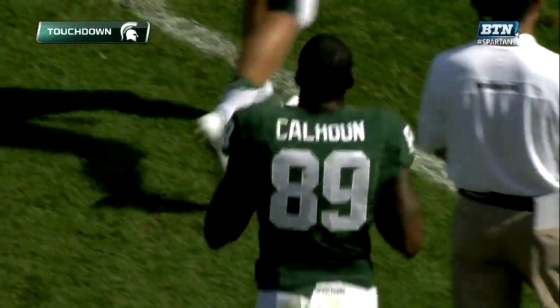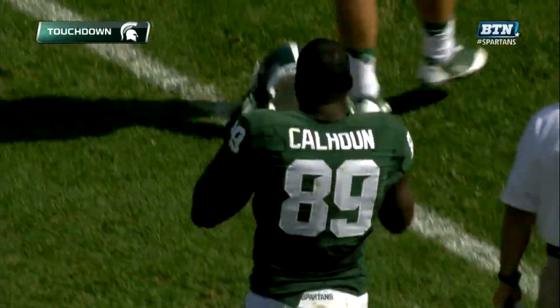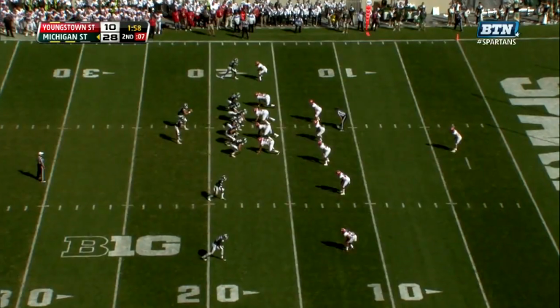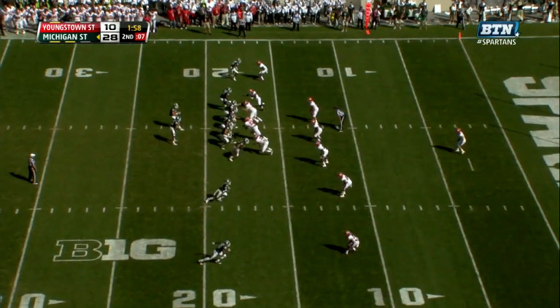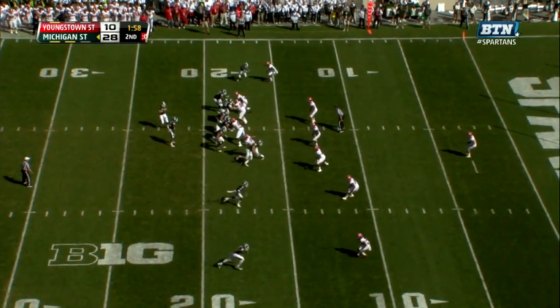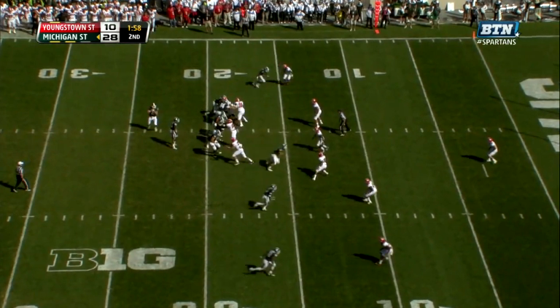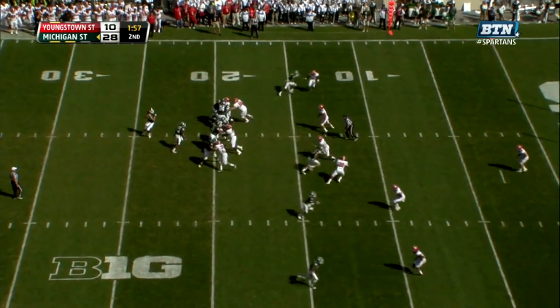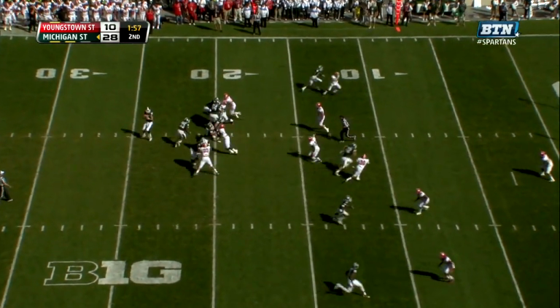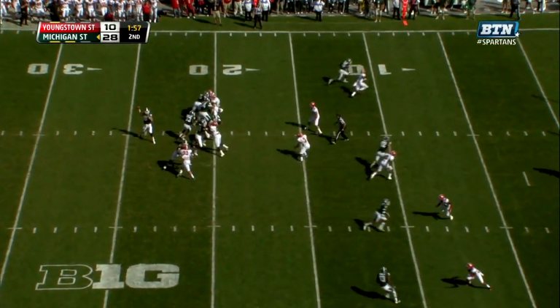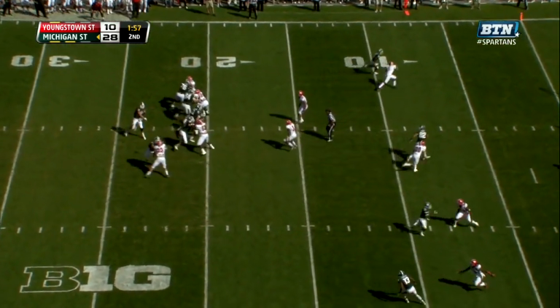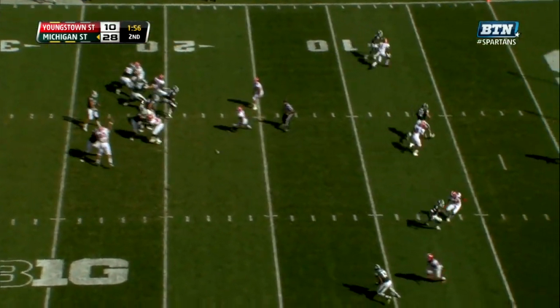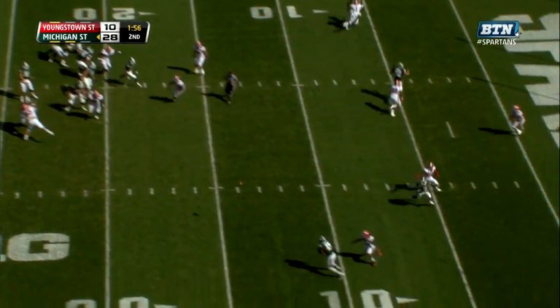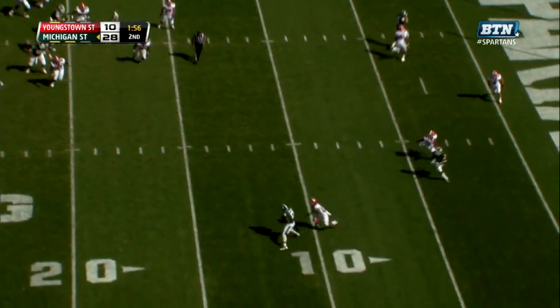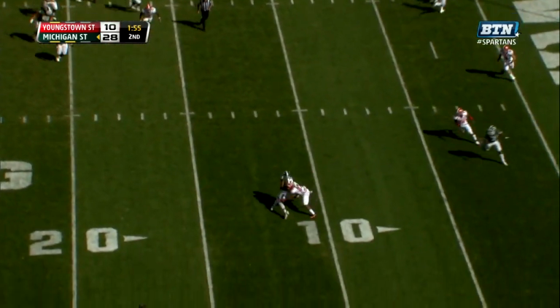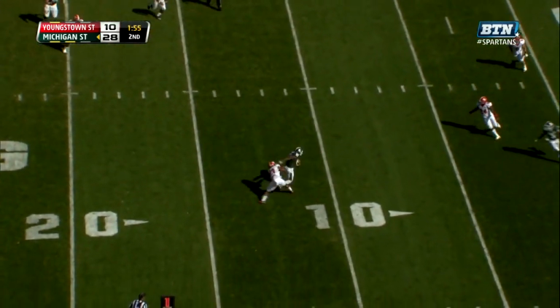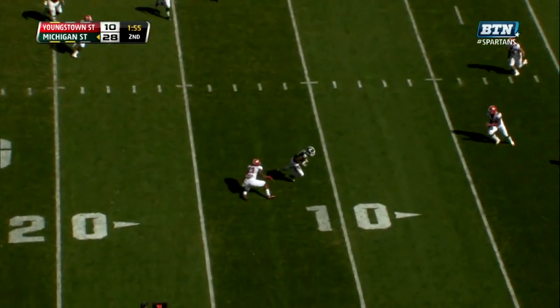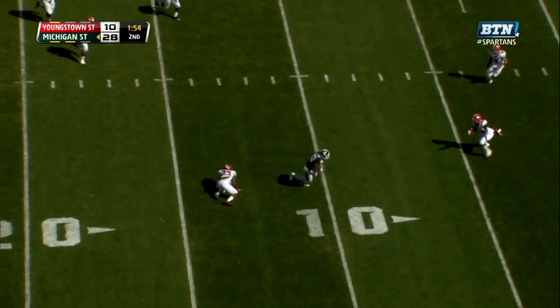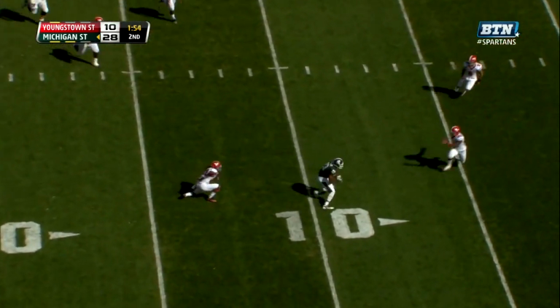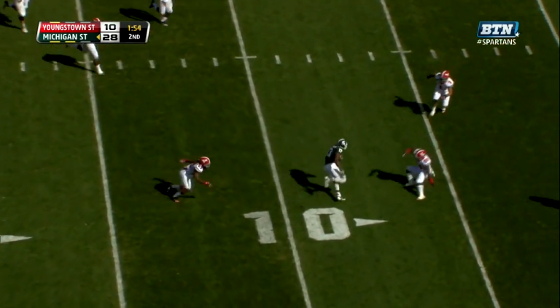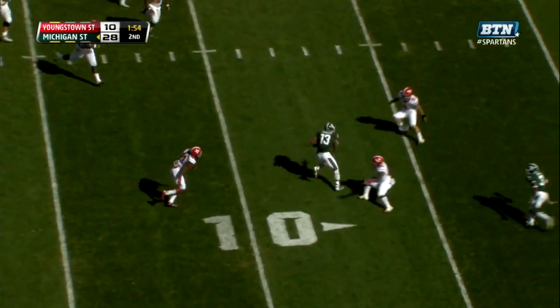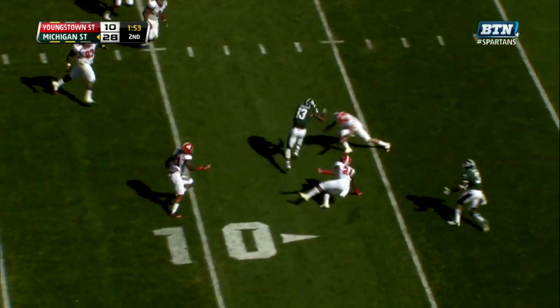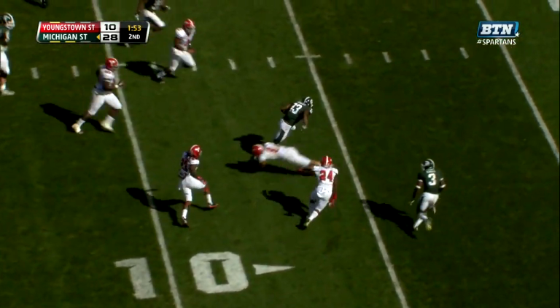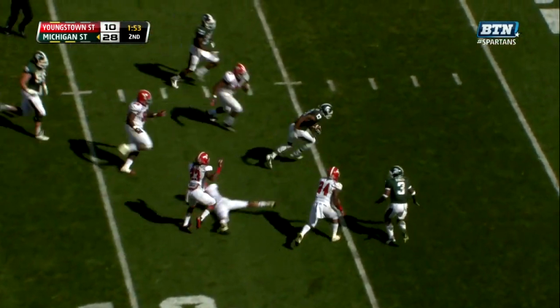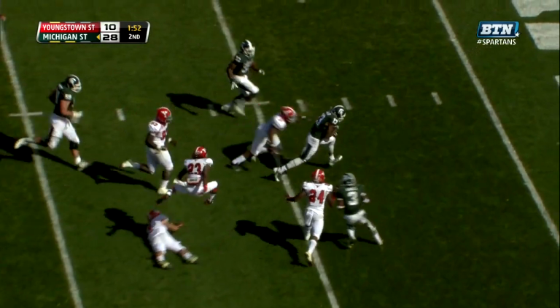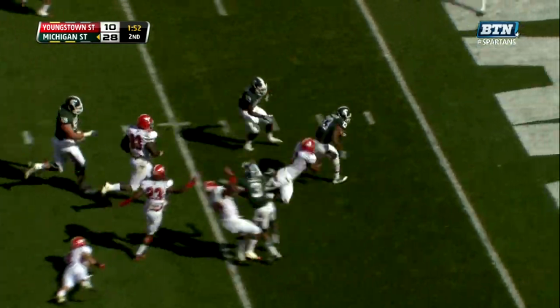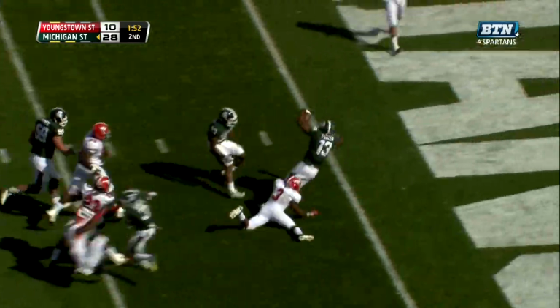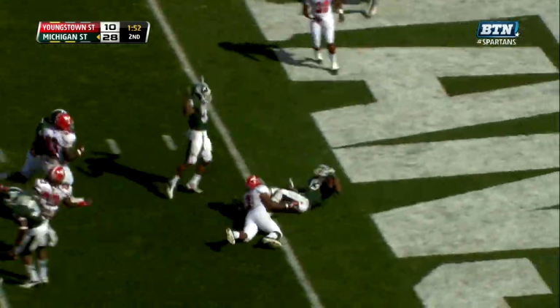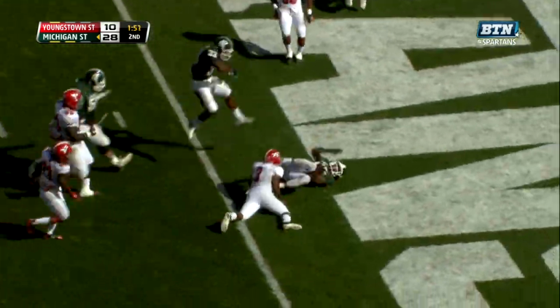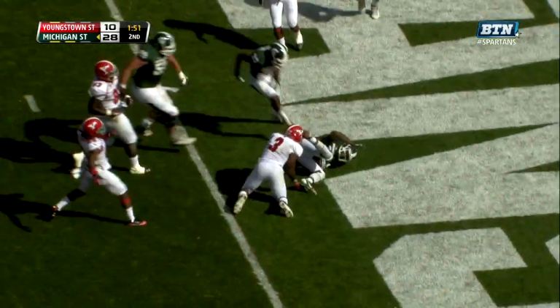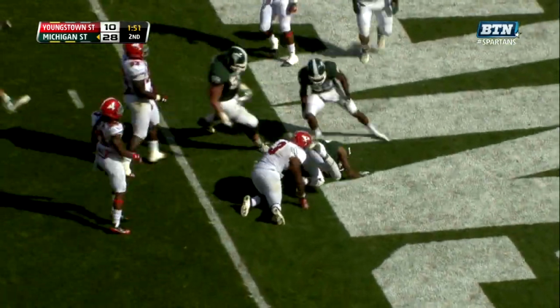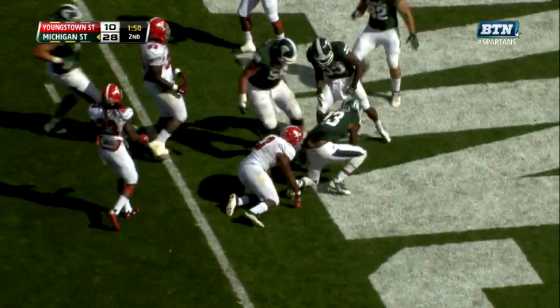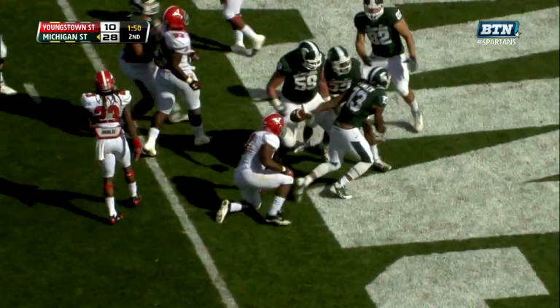From the 17. Cook again with a nice pocket, again to Benny Fowler. Benny Fowler. Touchdown Michigan State.